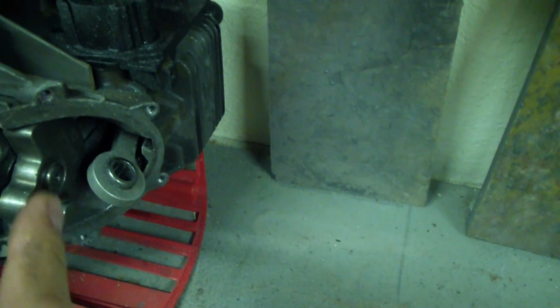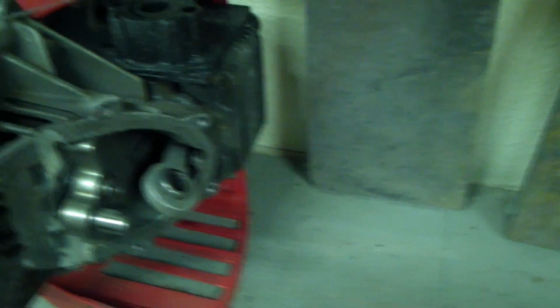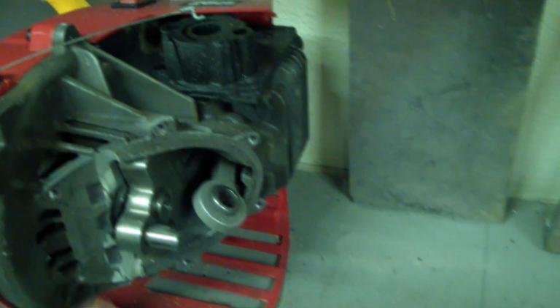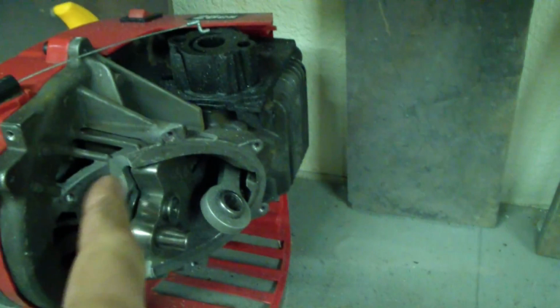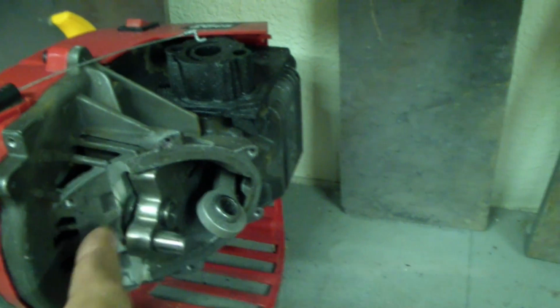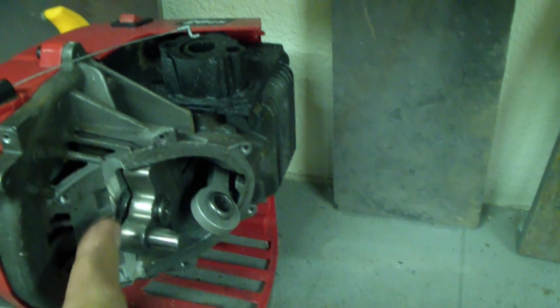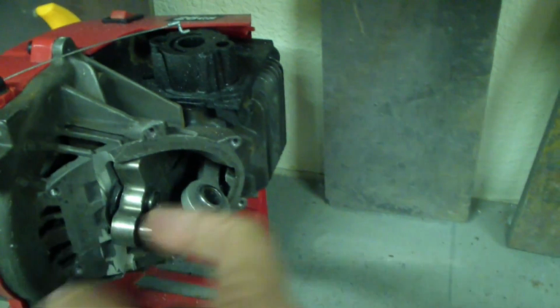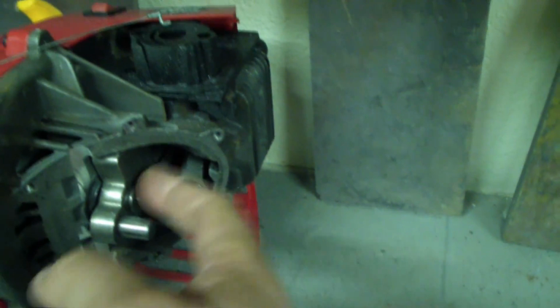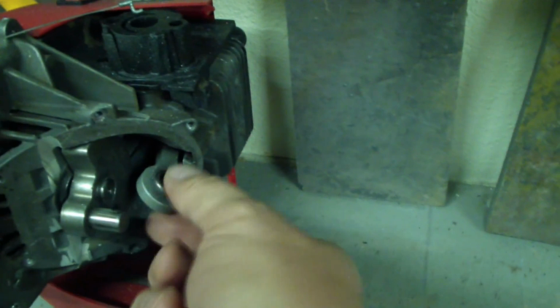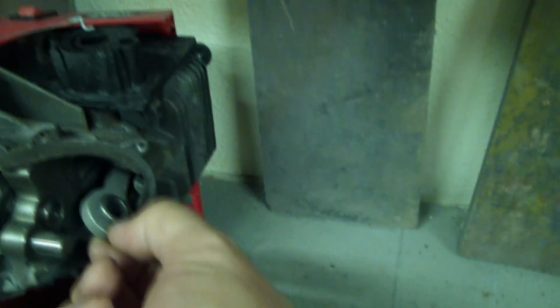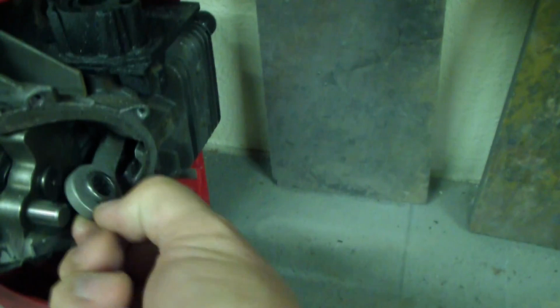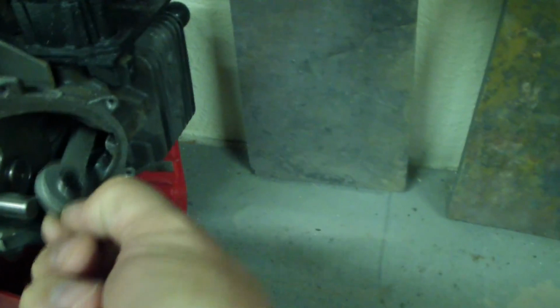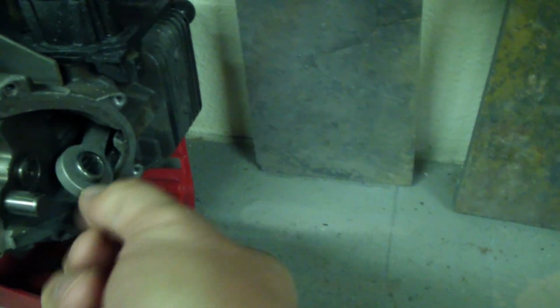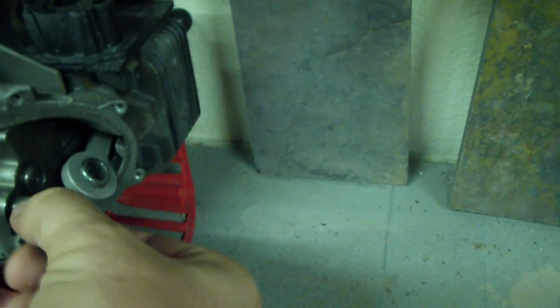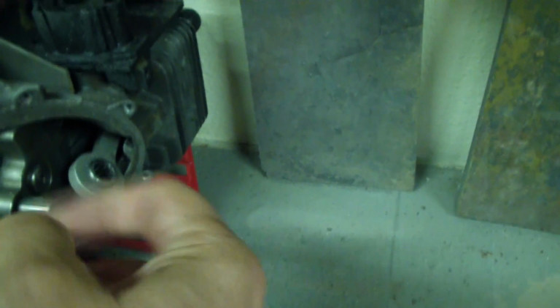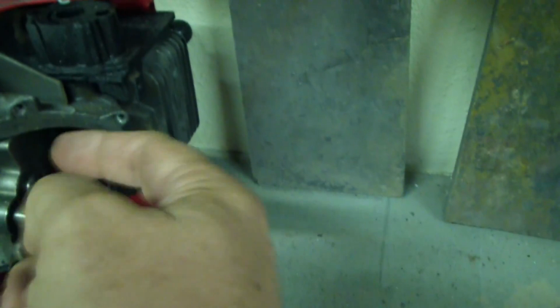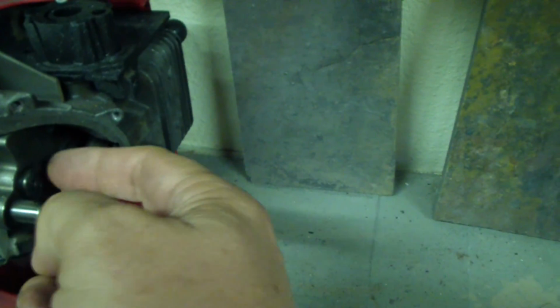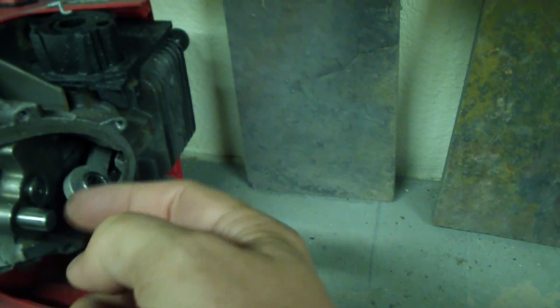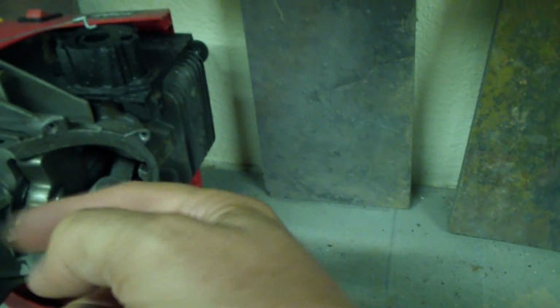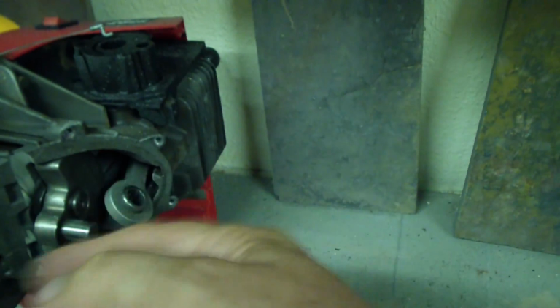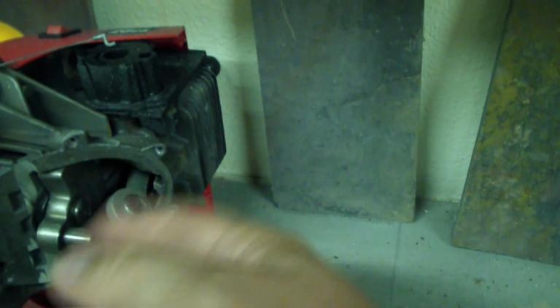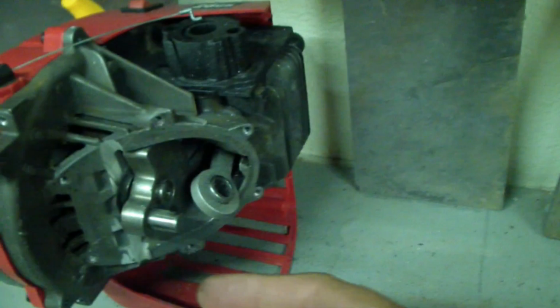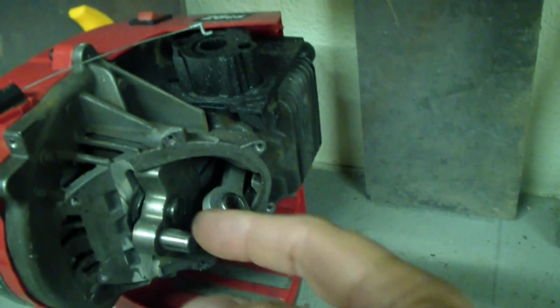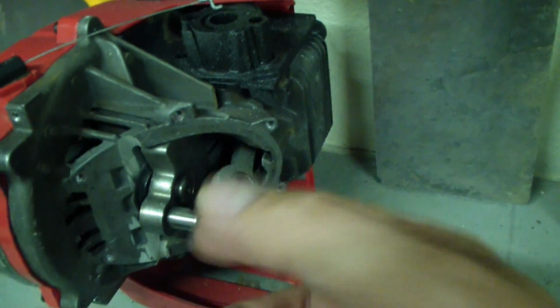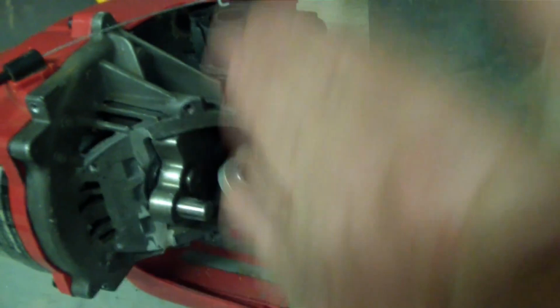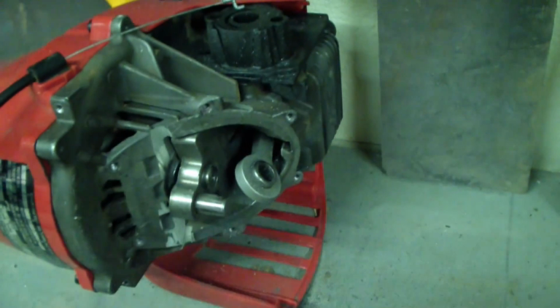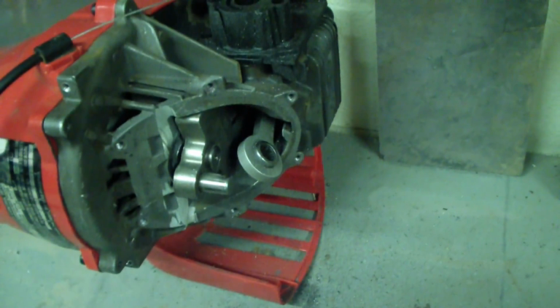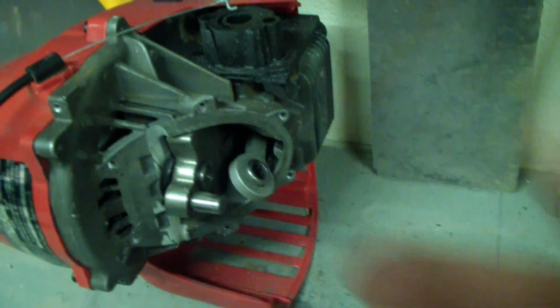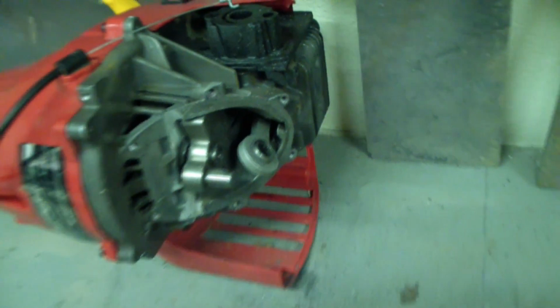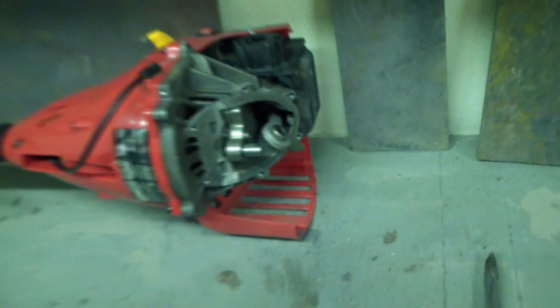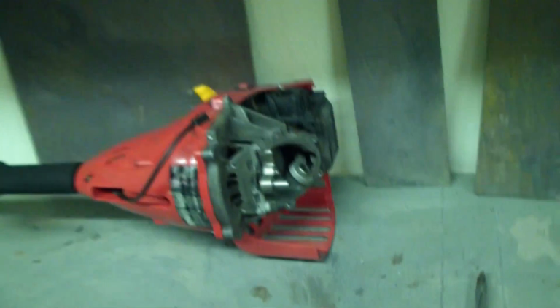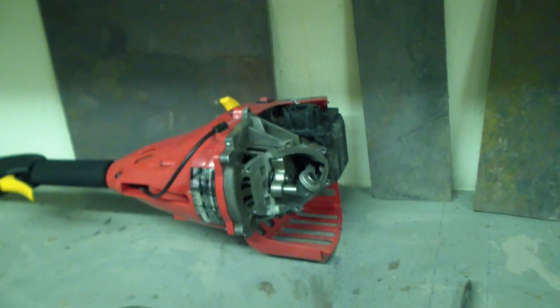I'm going to take an angle grinder and cut the shaft off, because this counterweight — you can see the piston — it hits the whole counter shaft there. It's got to get cut off, and then I'll take the piston out and we'll get a look at it.